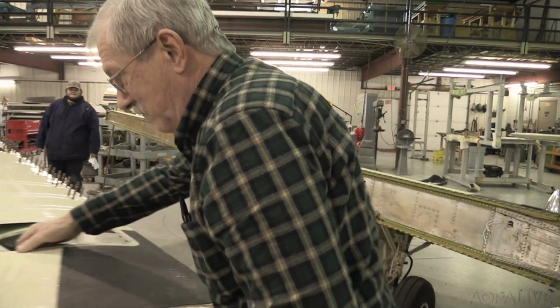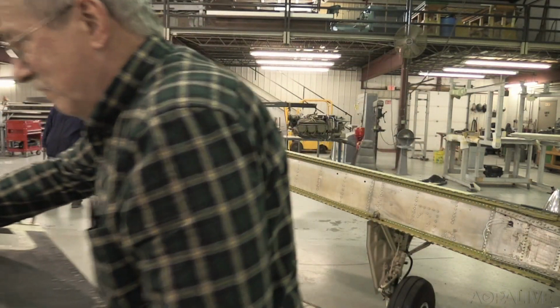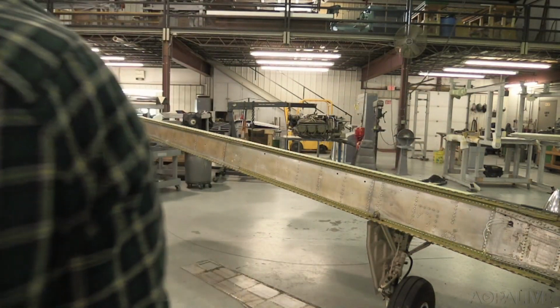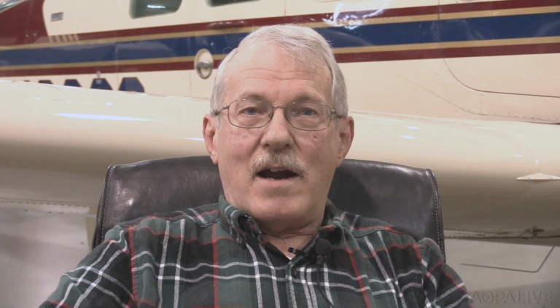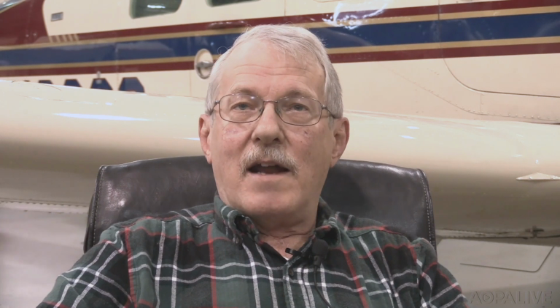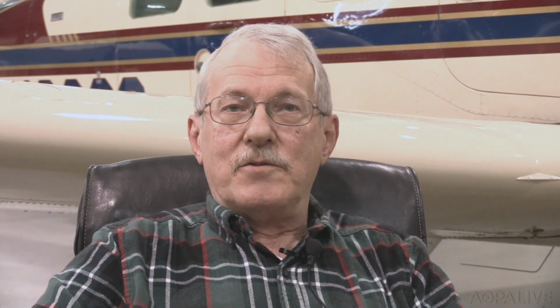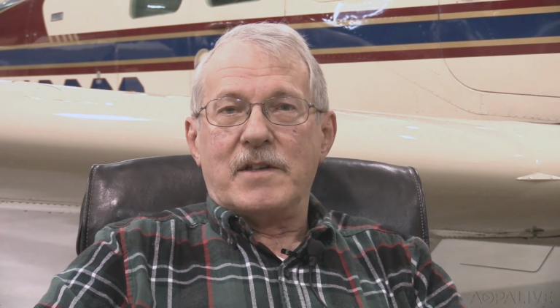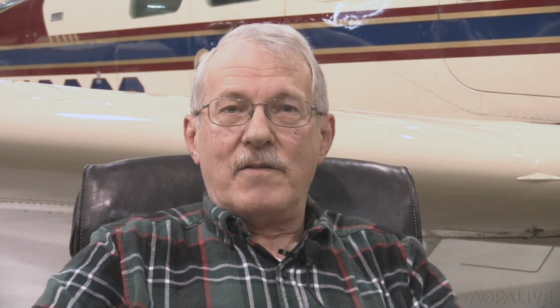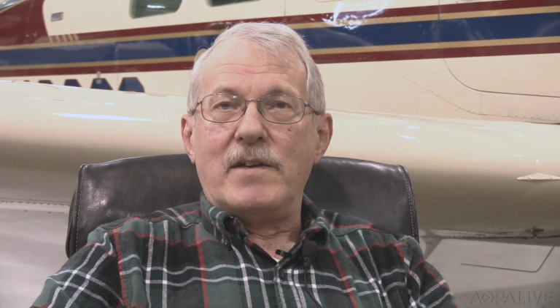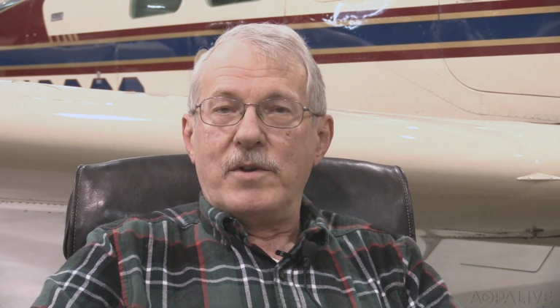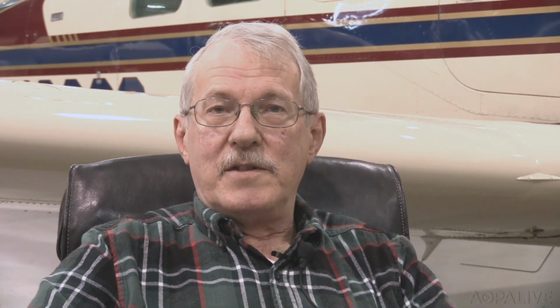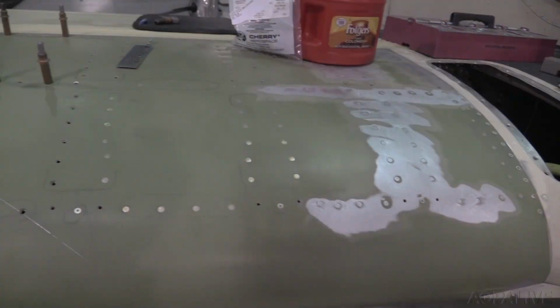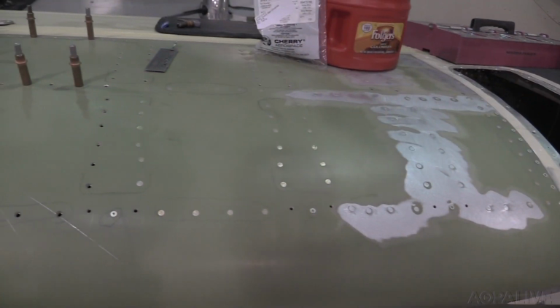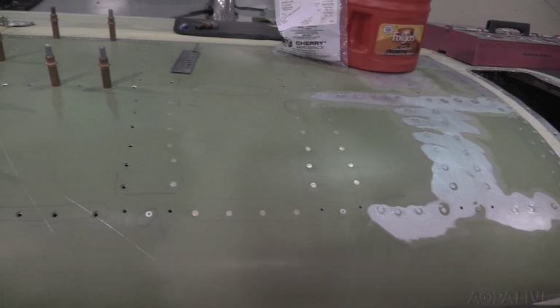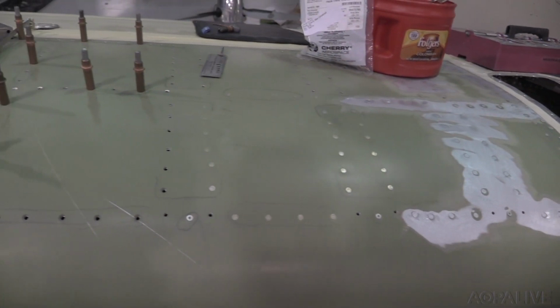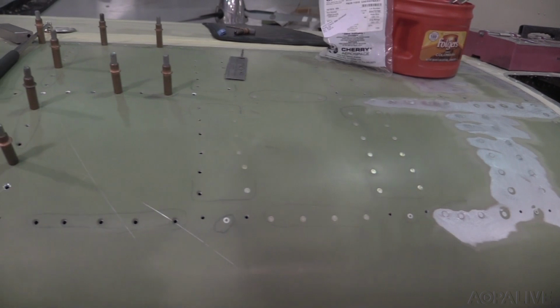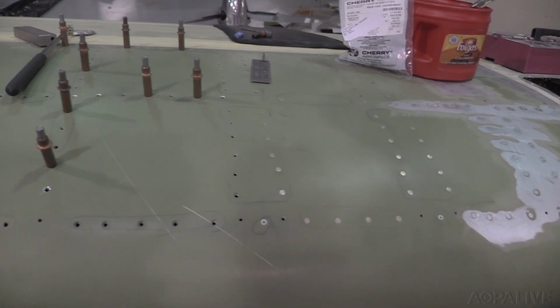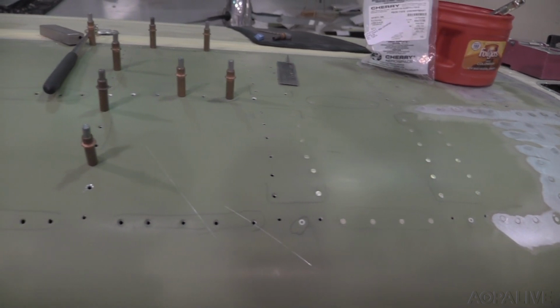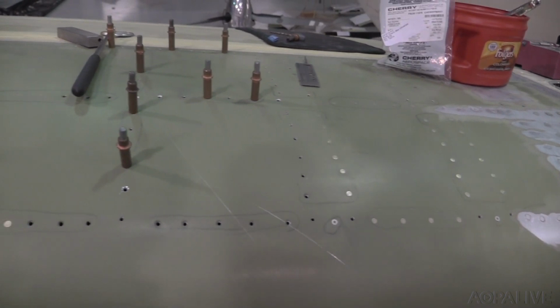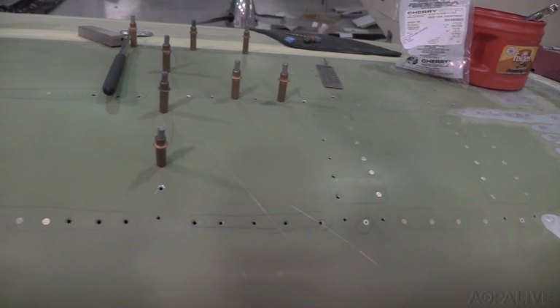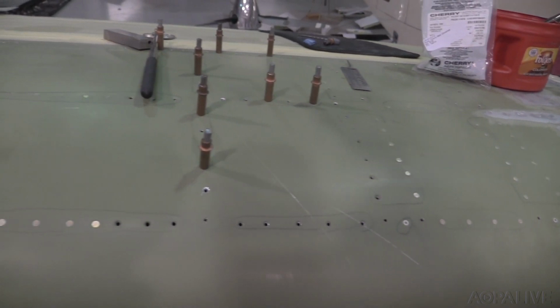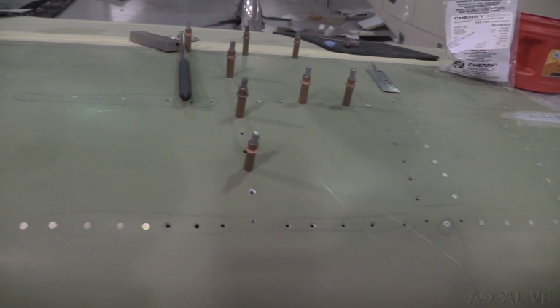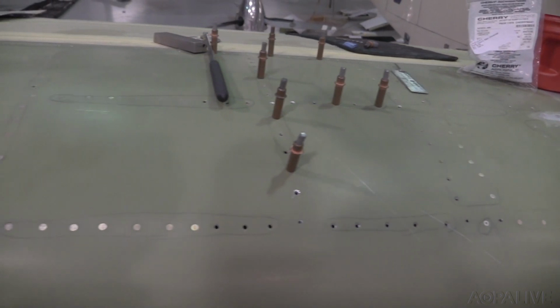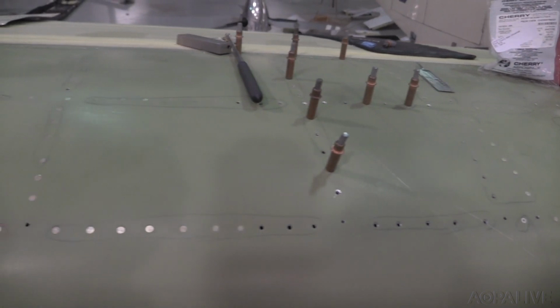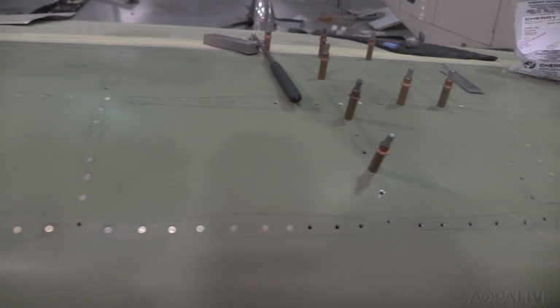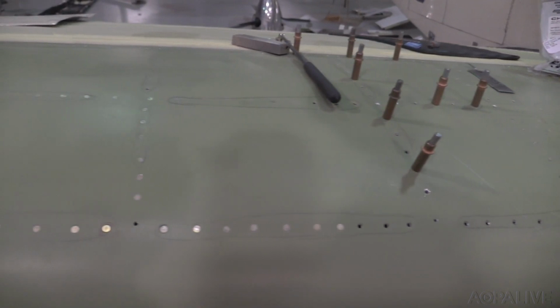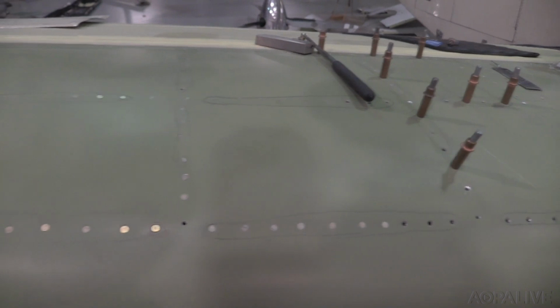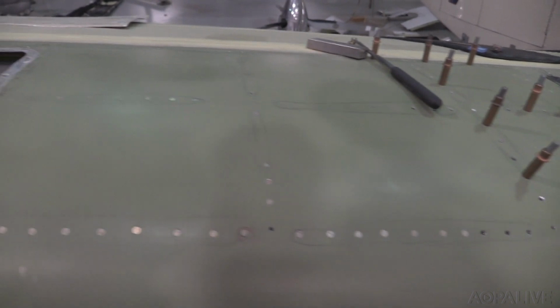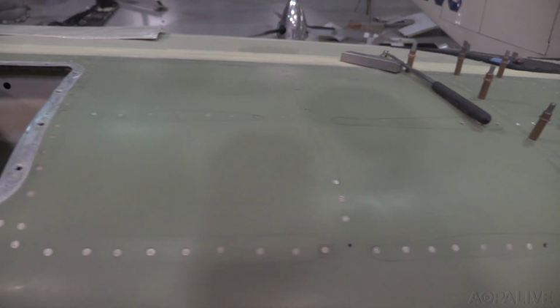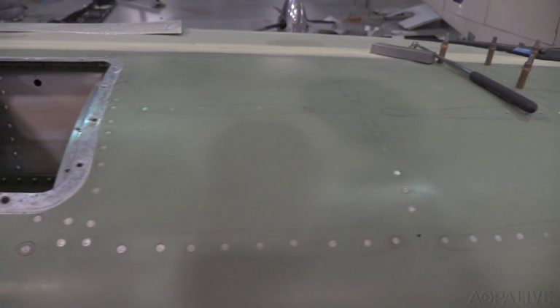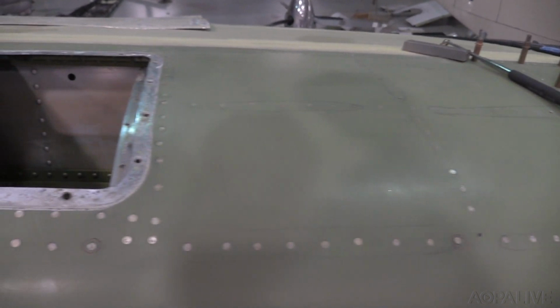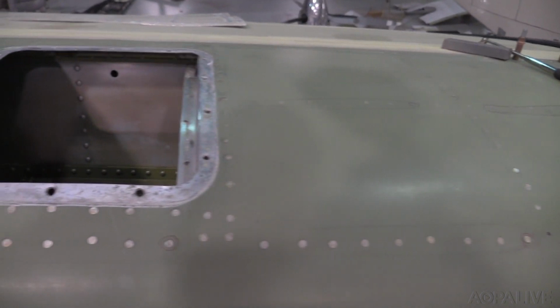It was a simple matter after that of just drilling the skin off and having Dave put the new skin on. You may not want to choose a factory skin, however — there are a couple of different reasons that we like to use our fabricated skins.